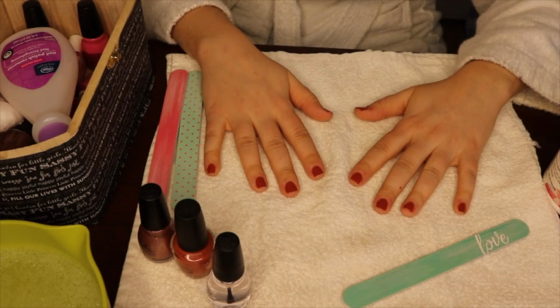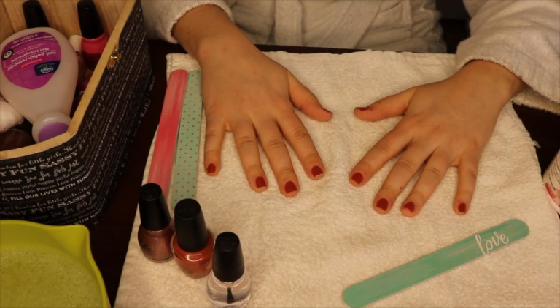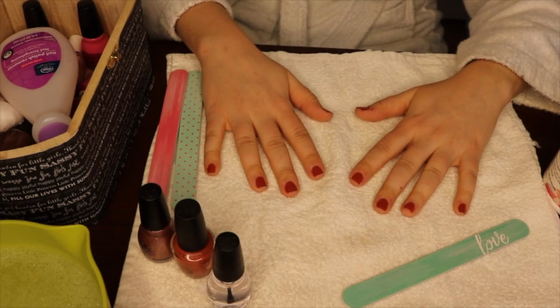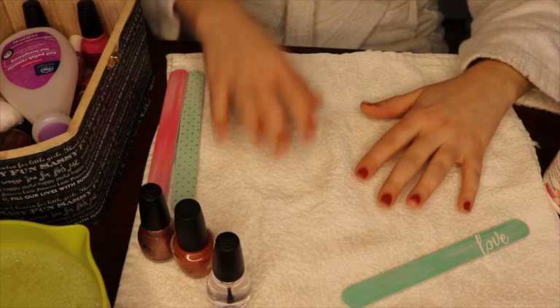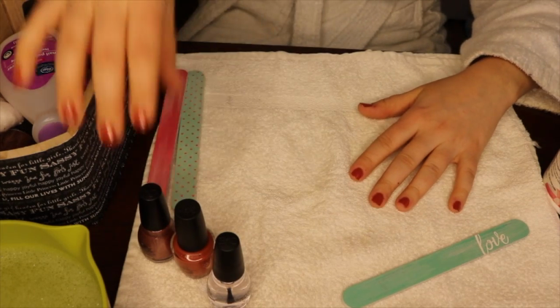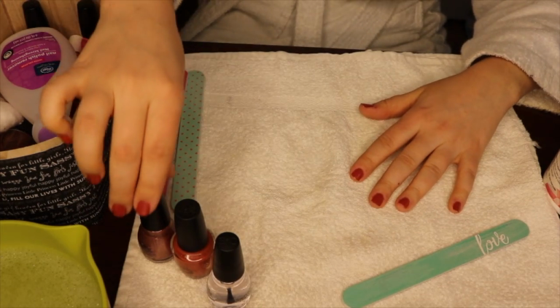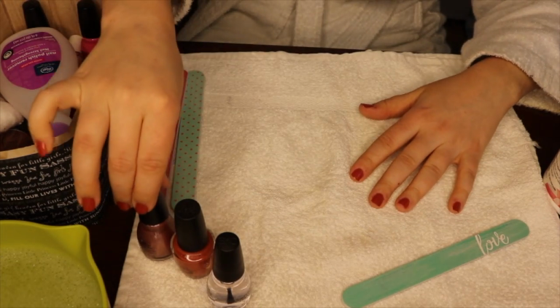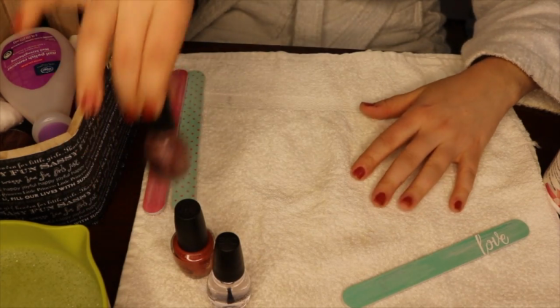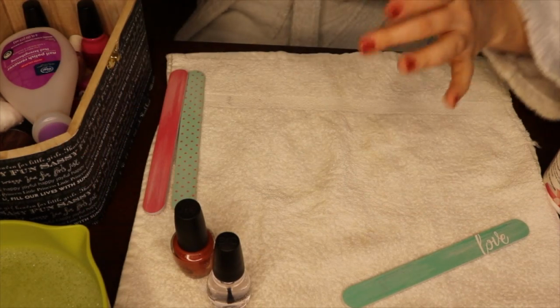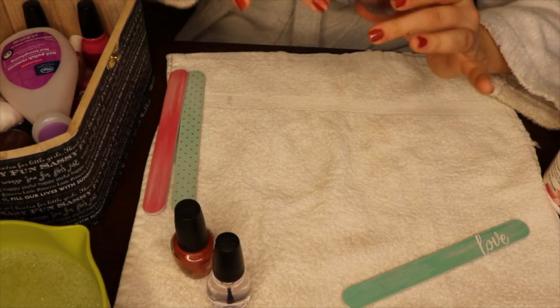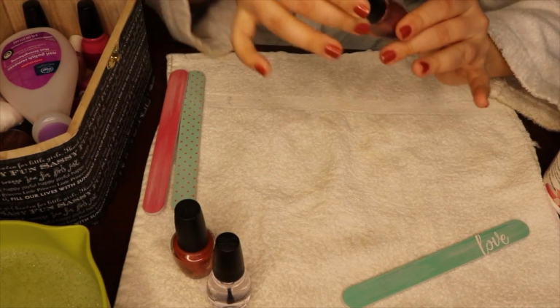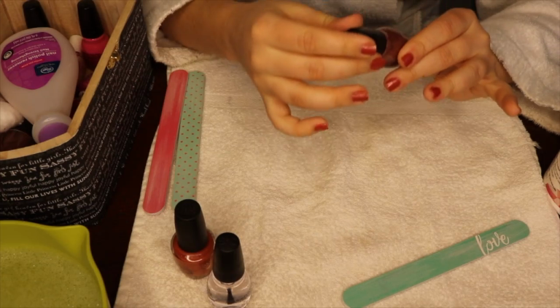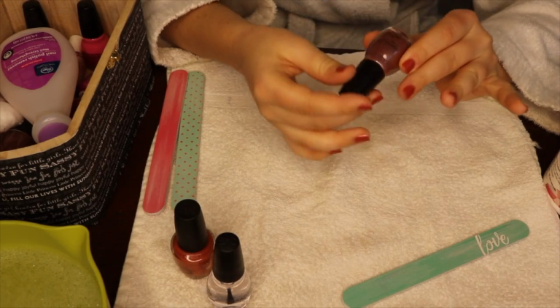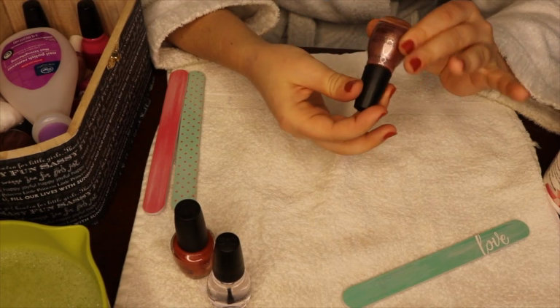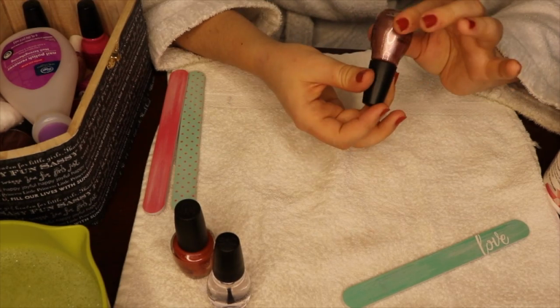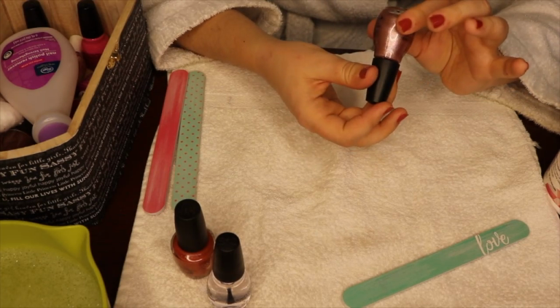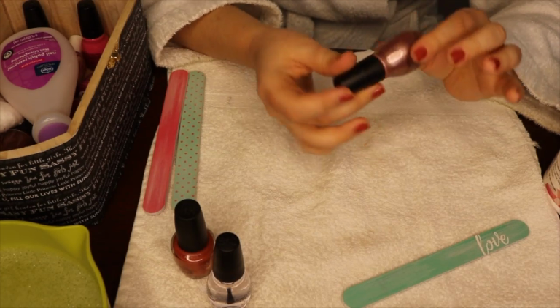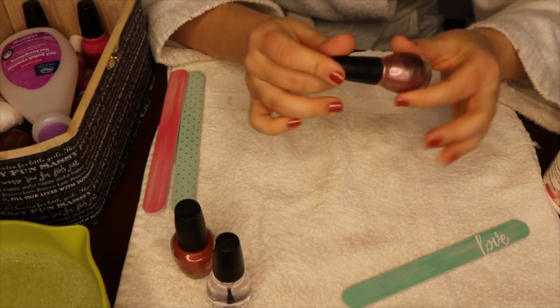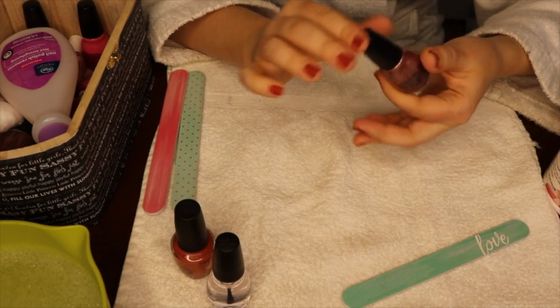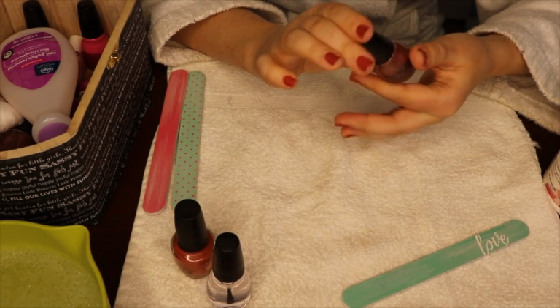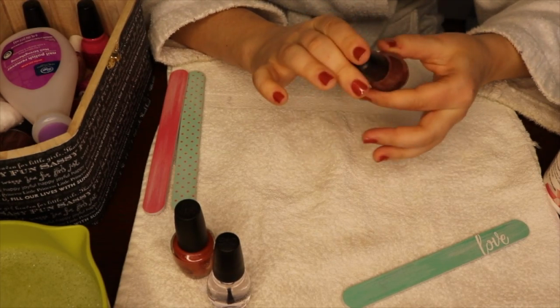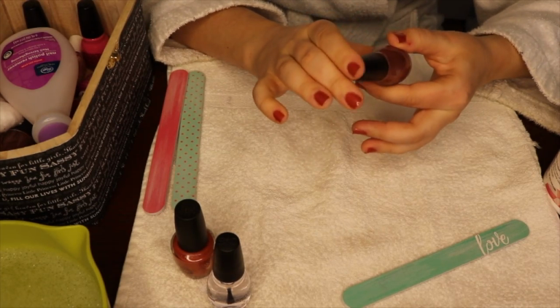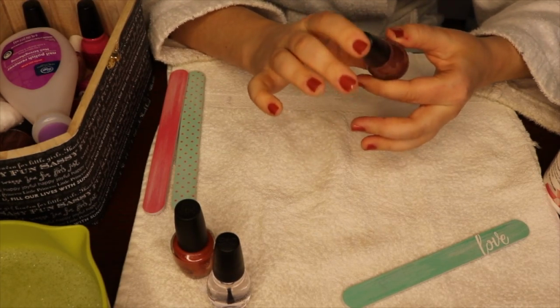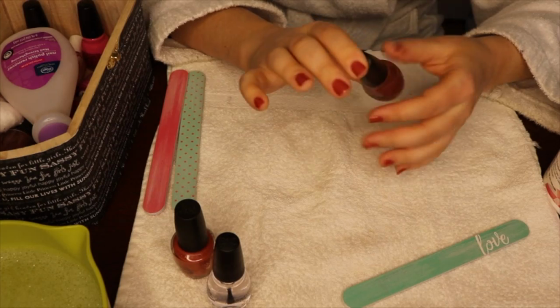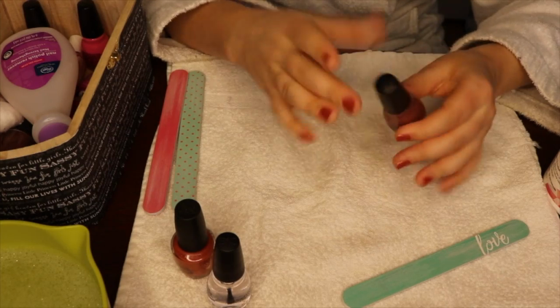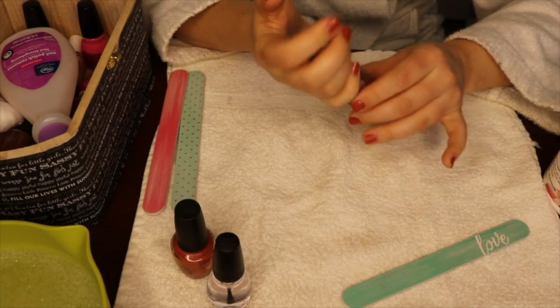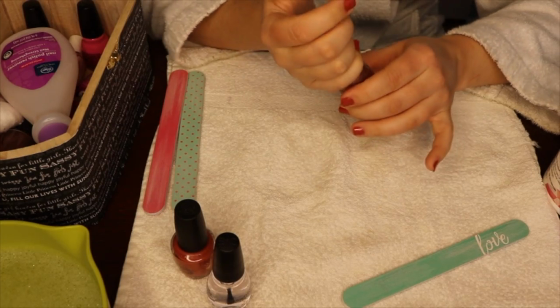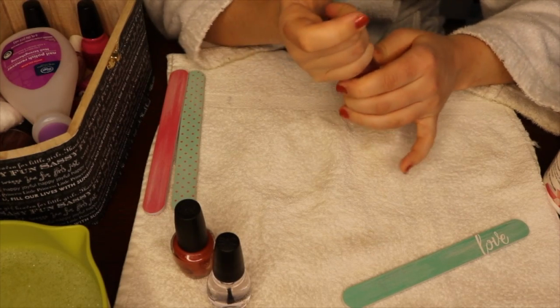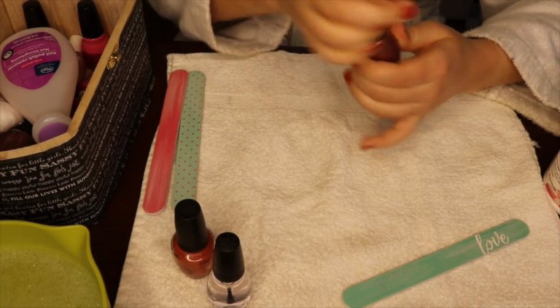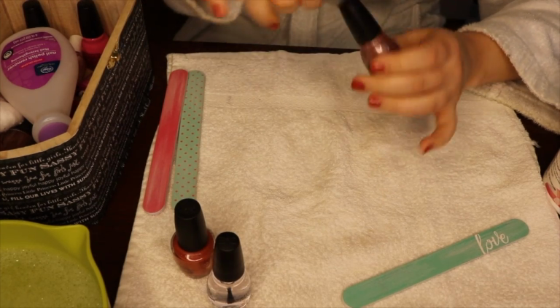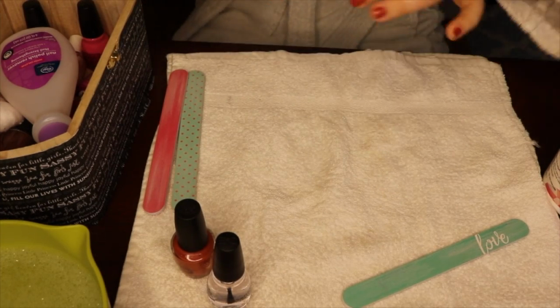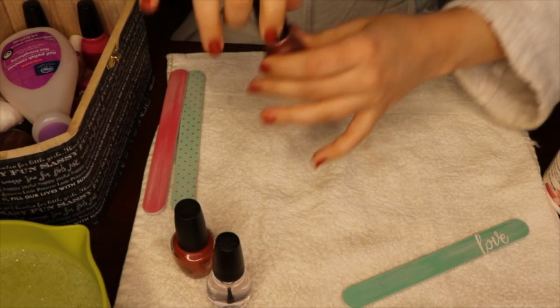Once they've sat for about two minutes, I will take my next coat, which is Sinful Colors in the shade of Hush Money. I find that this color goes really well on top of that brown mocha color we just used with the OPI.